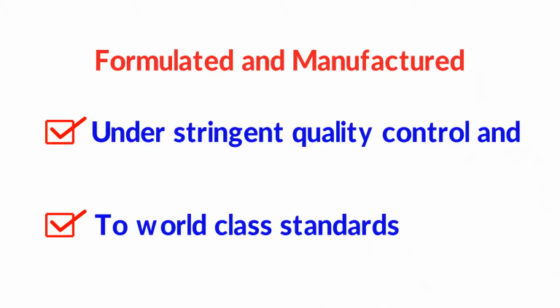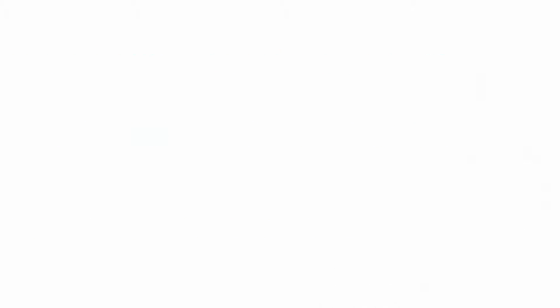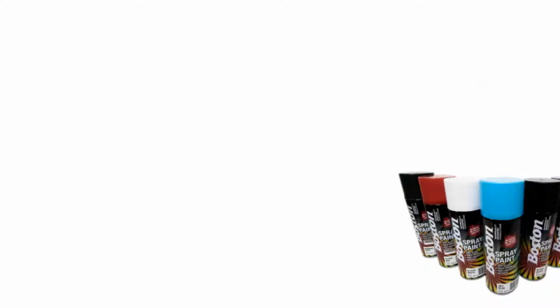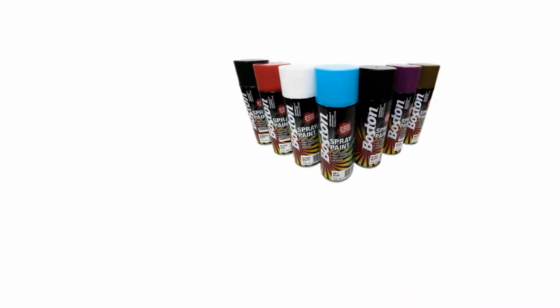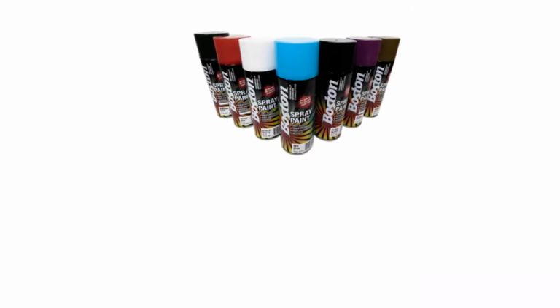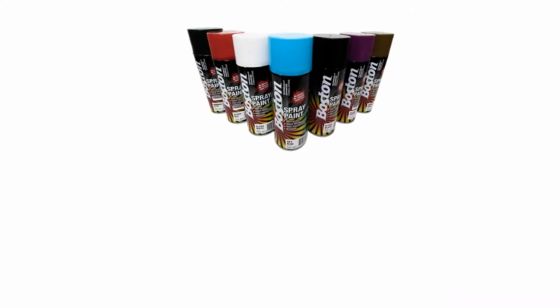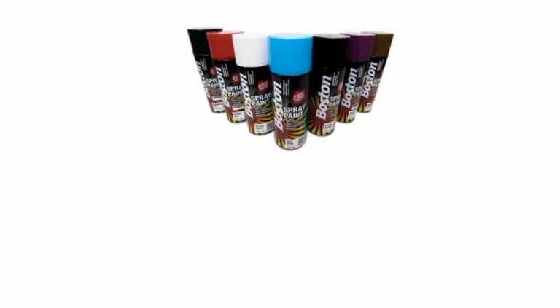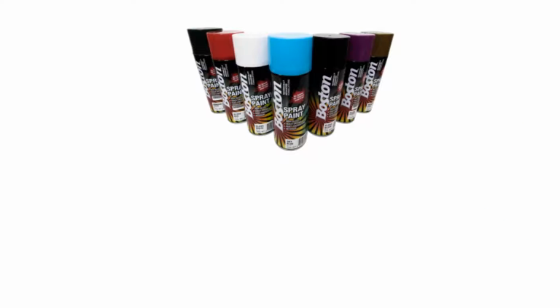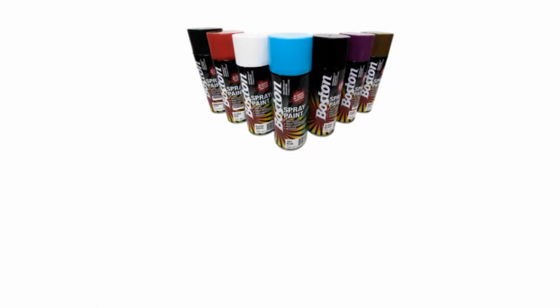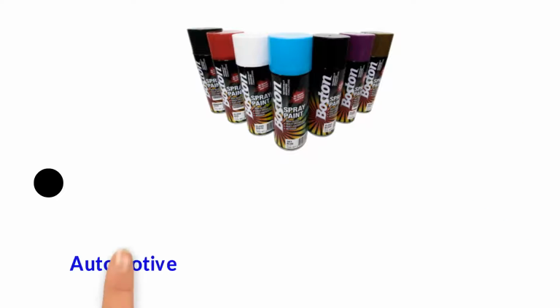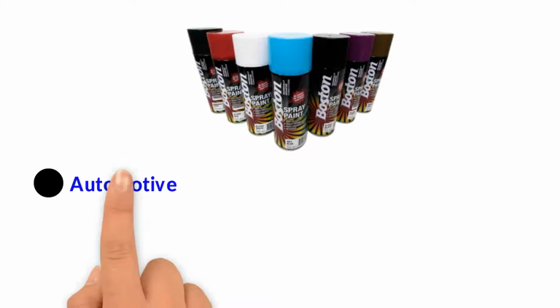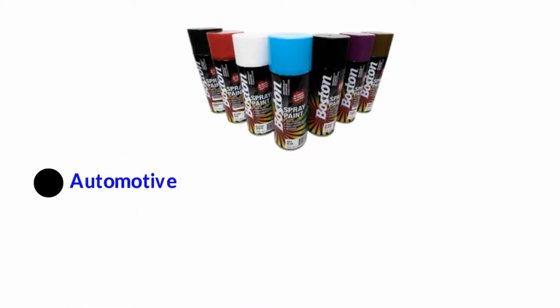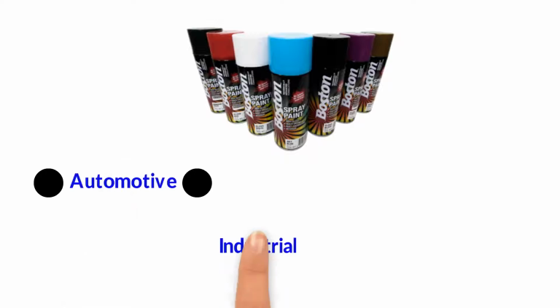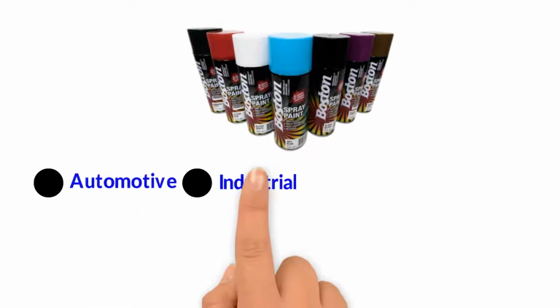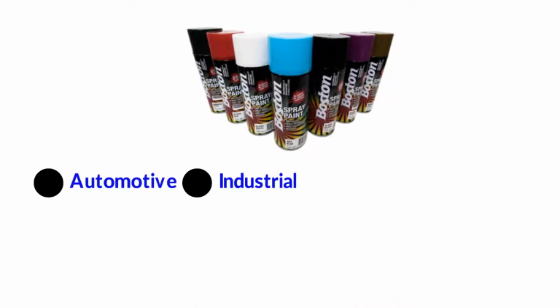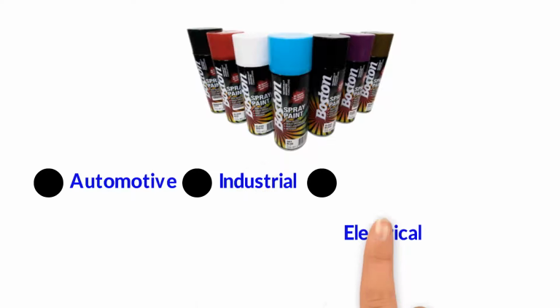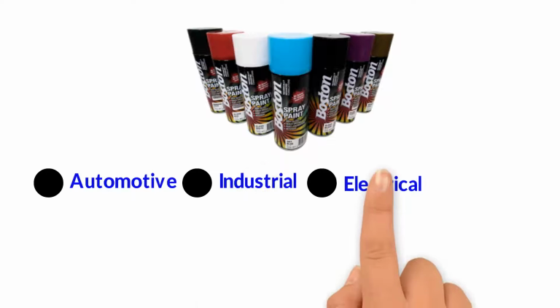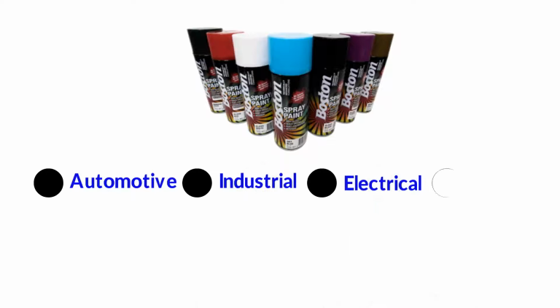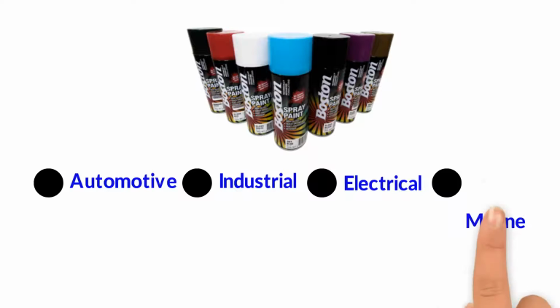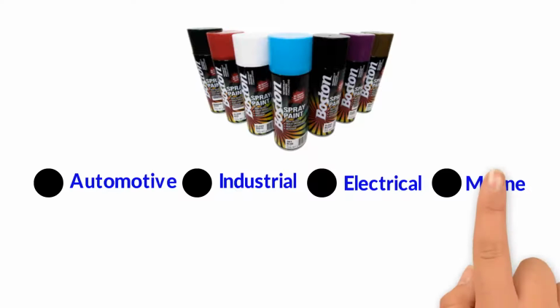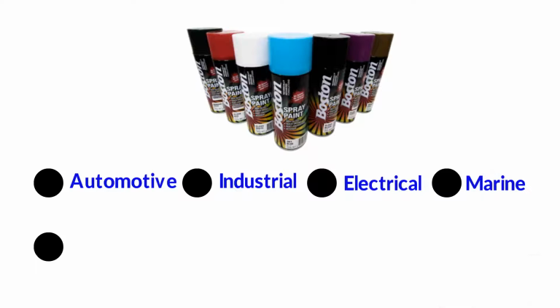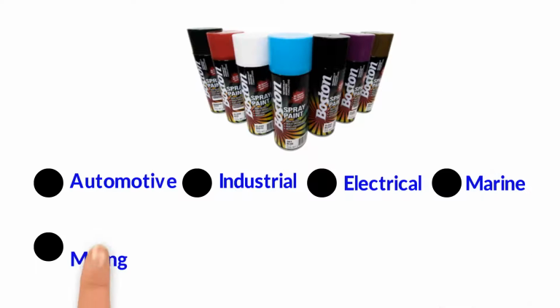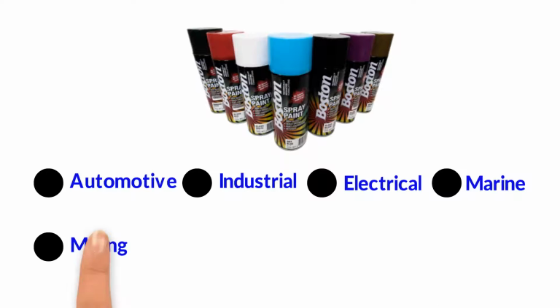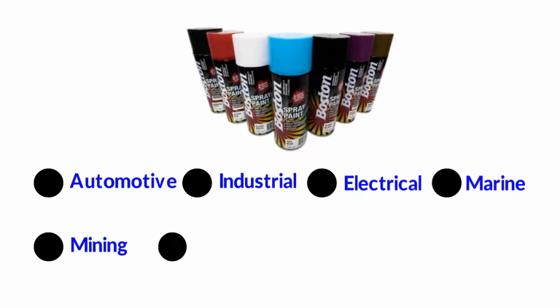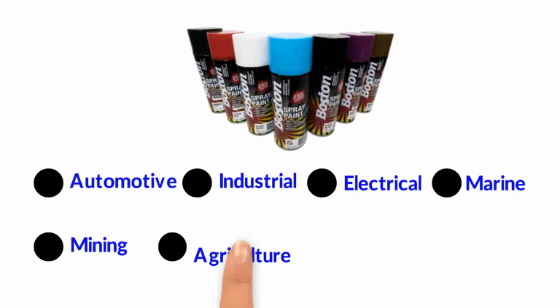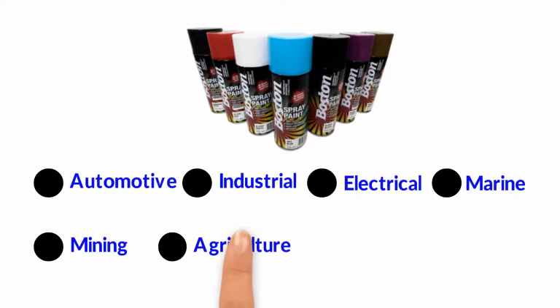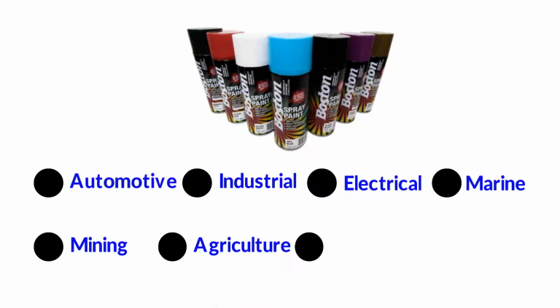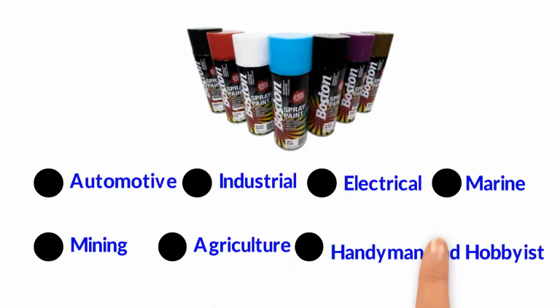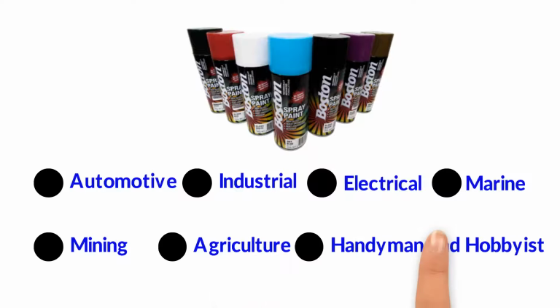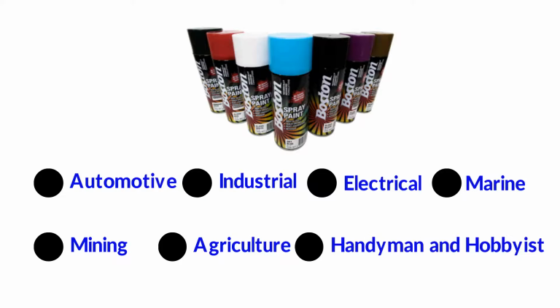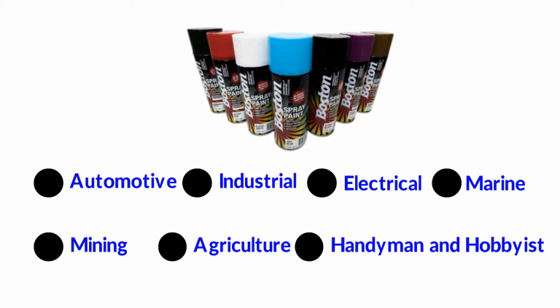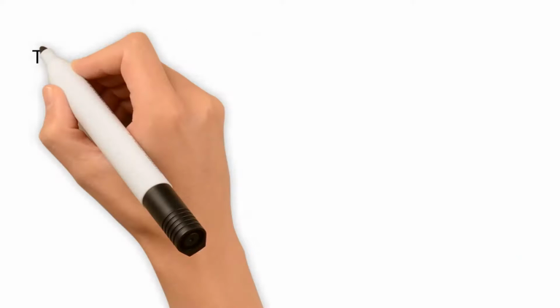This ensures the Boston product range suits the demands of every workshop for automotive, industrial, electrical, marine, mining, agriculture, right through to the home handyman and hobbyist.